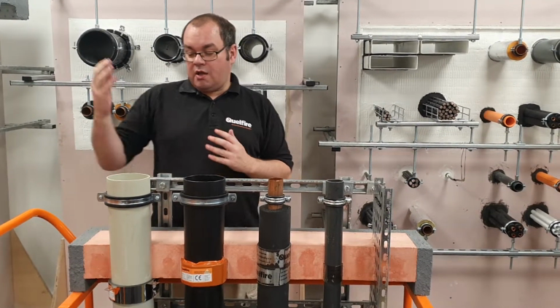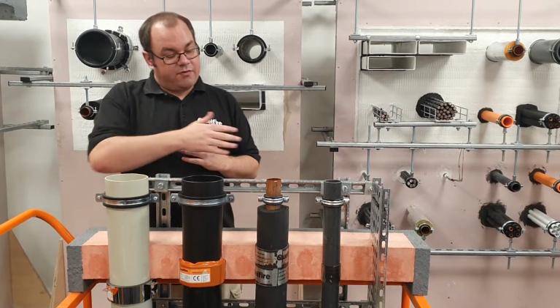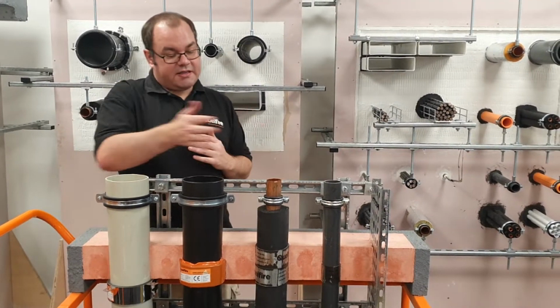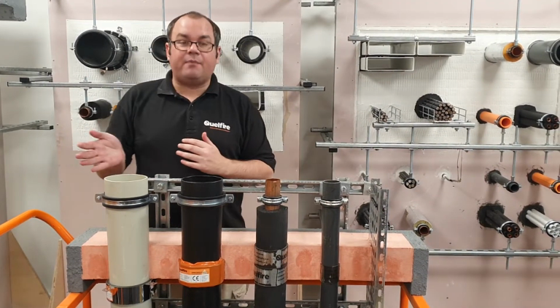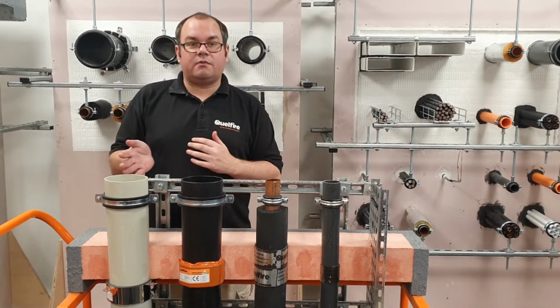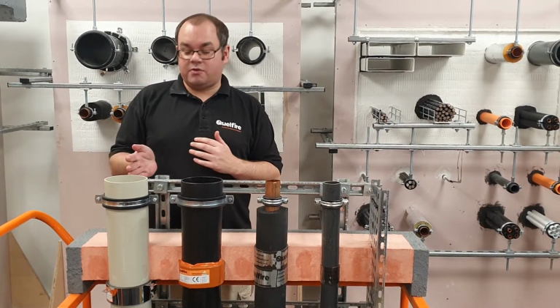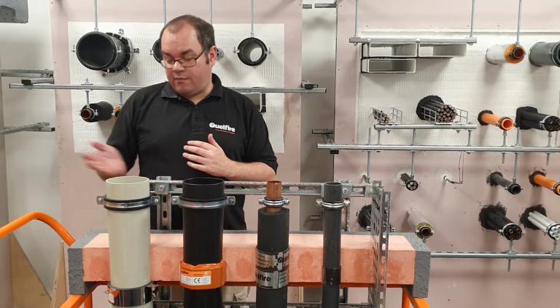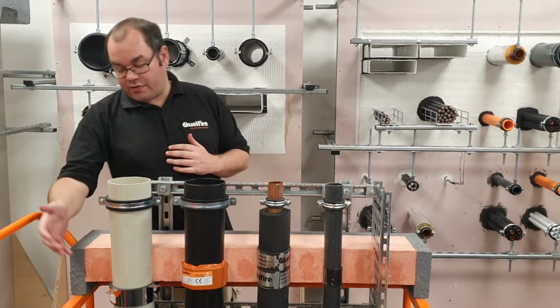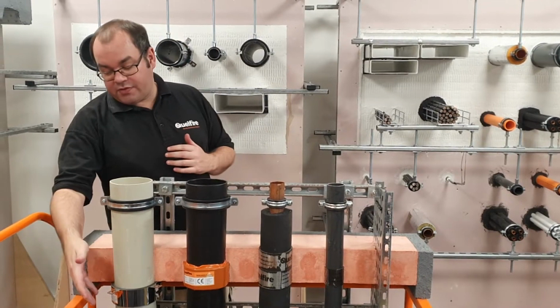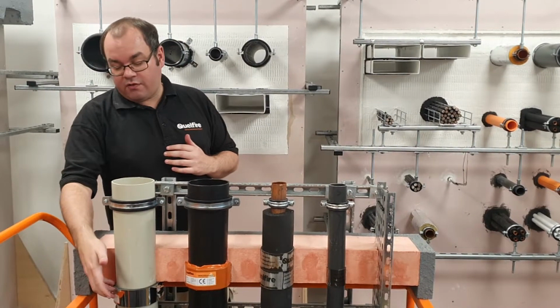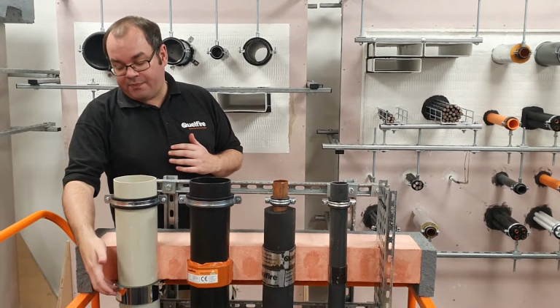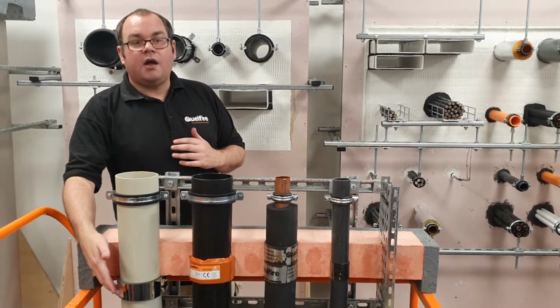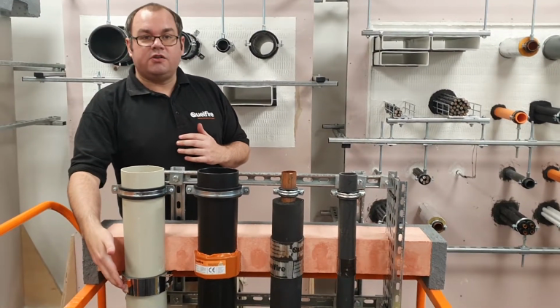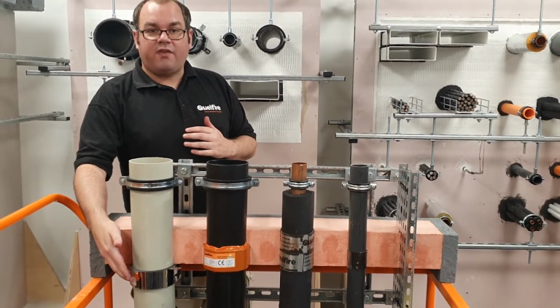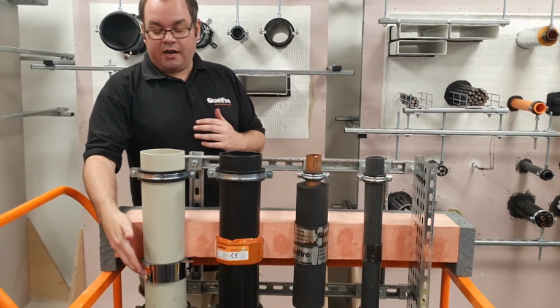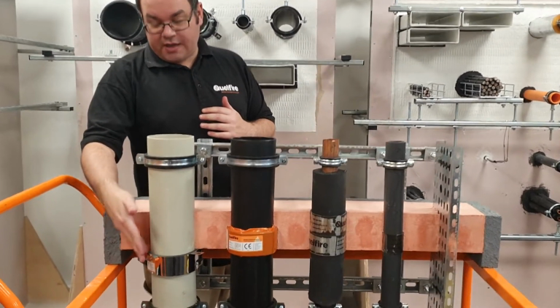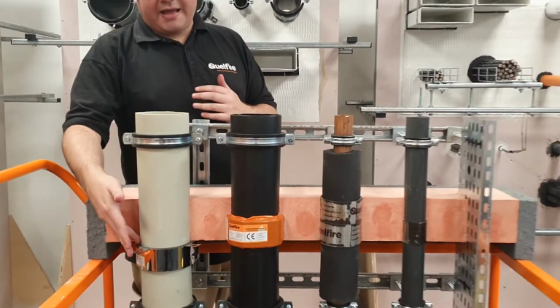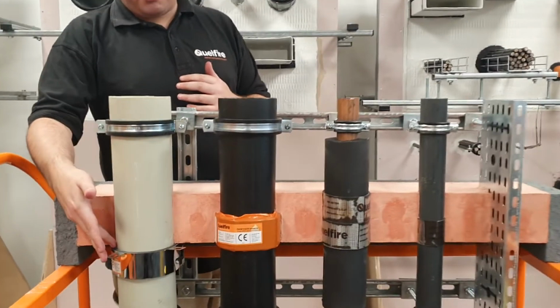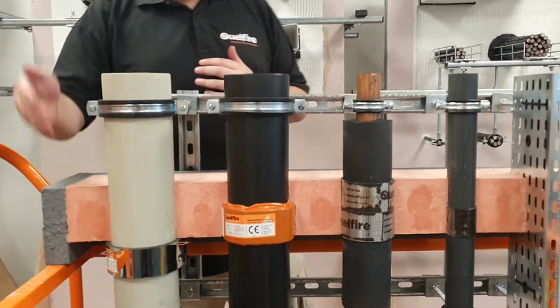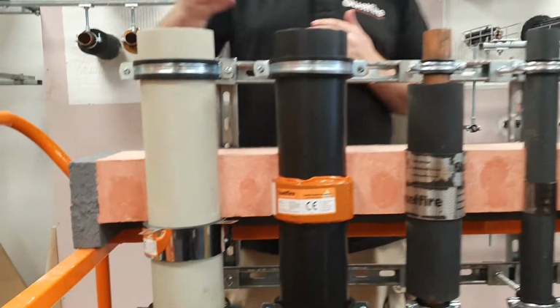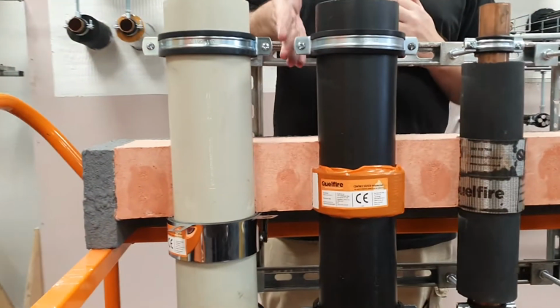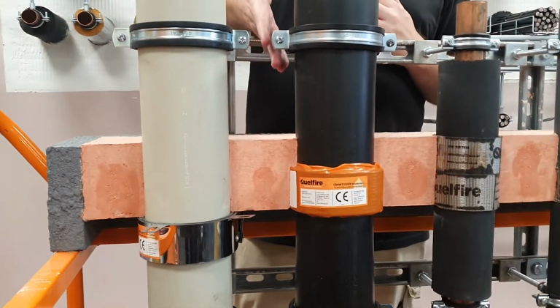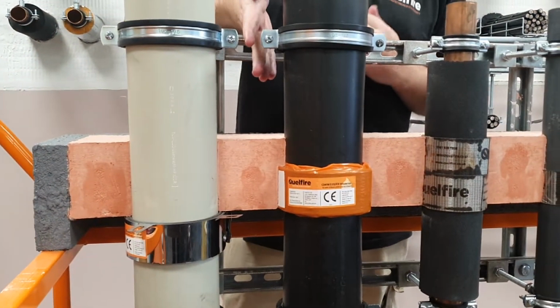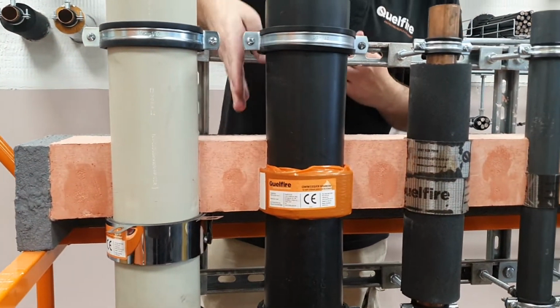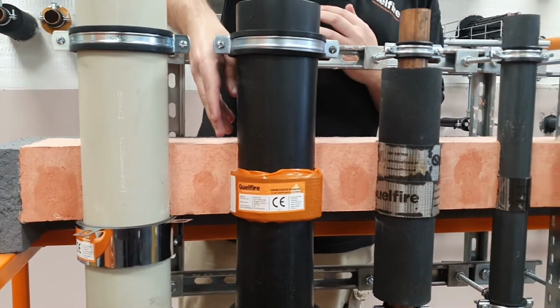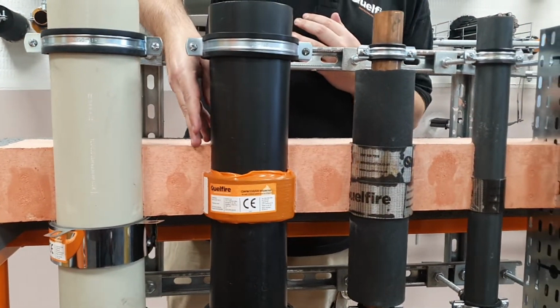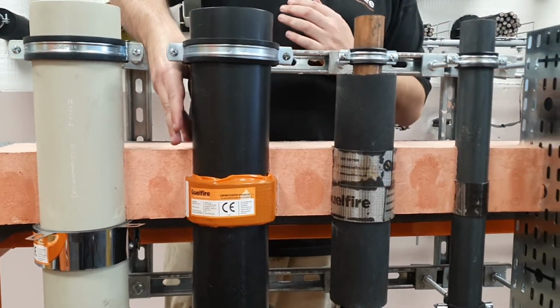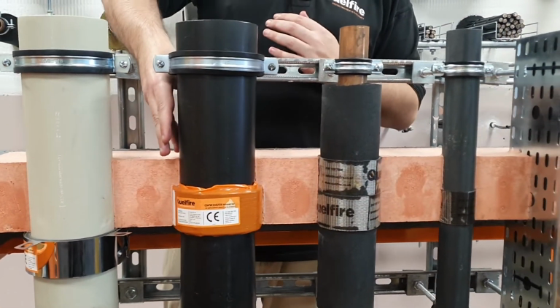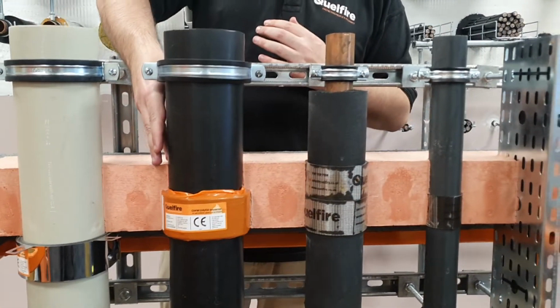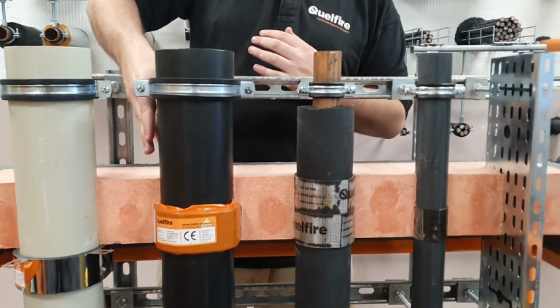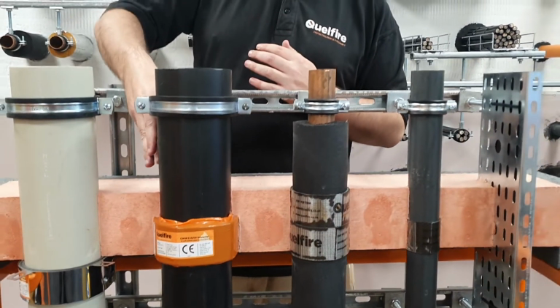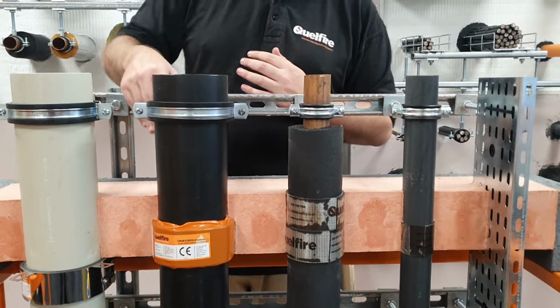We've got a variety of demos here. We've got the use of the Quellfire QWR fire collar here on a plastic pipe. Next to that, we've got the very popular QWW wrap around plastic pipes.